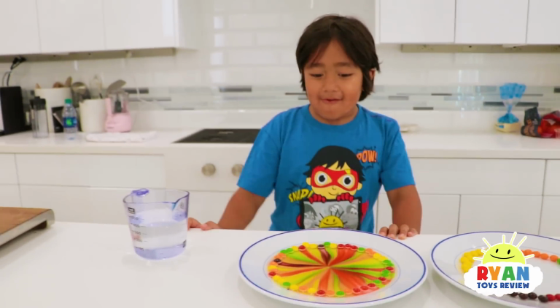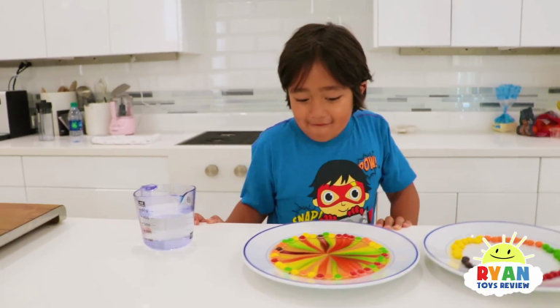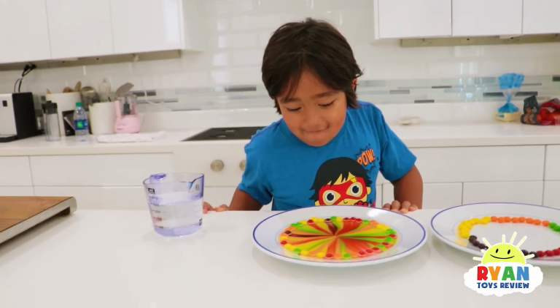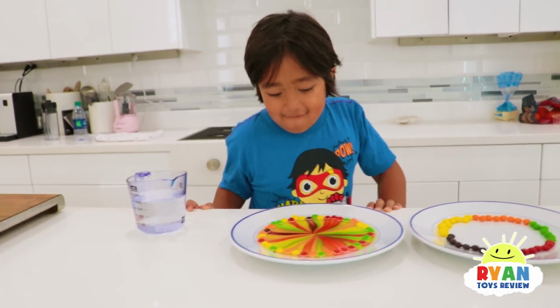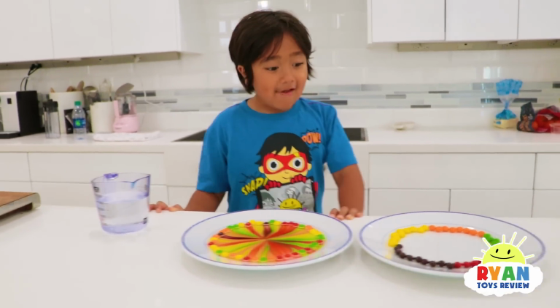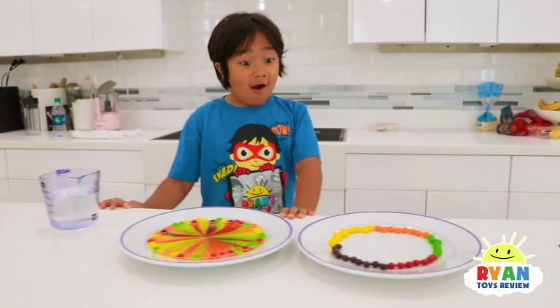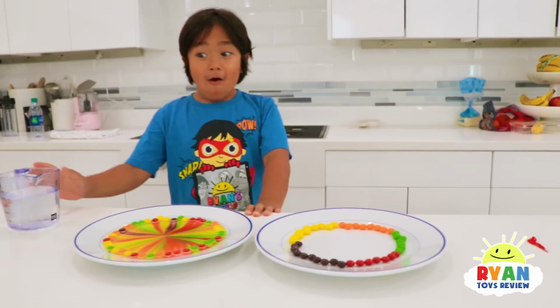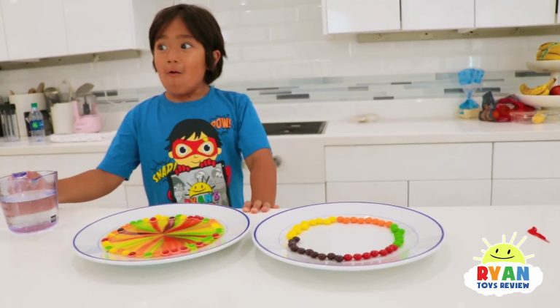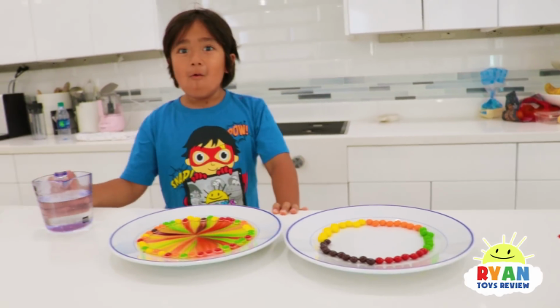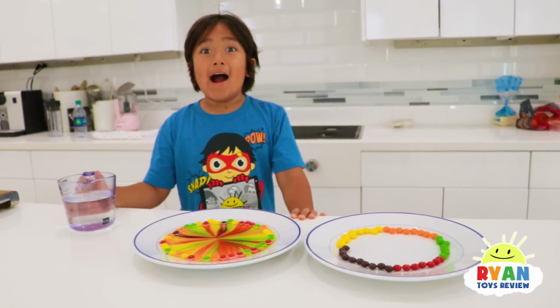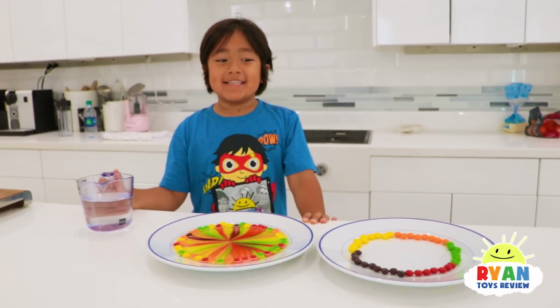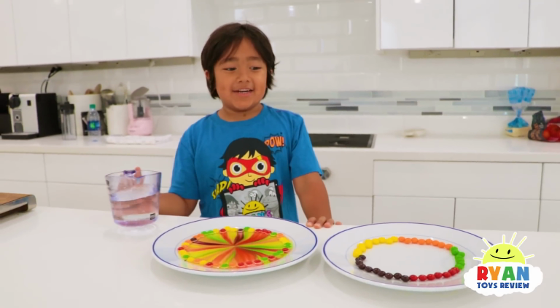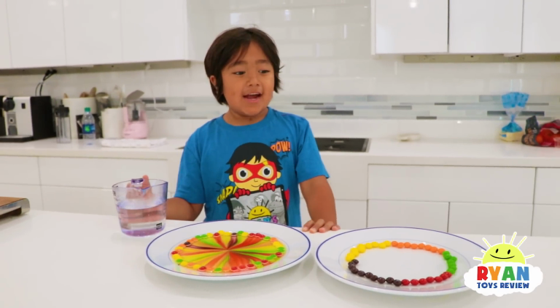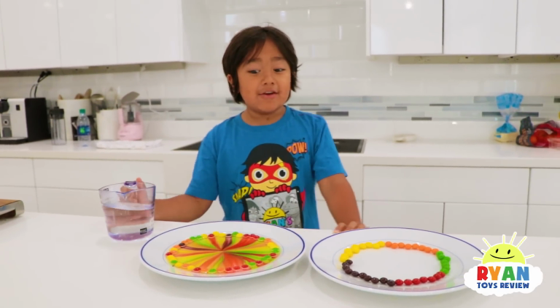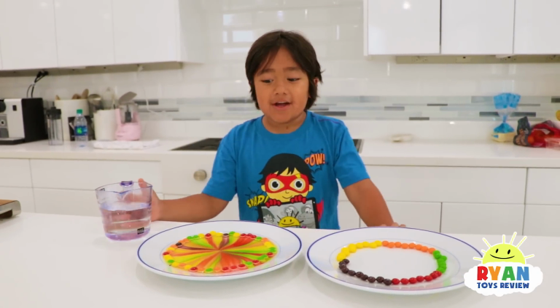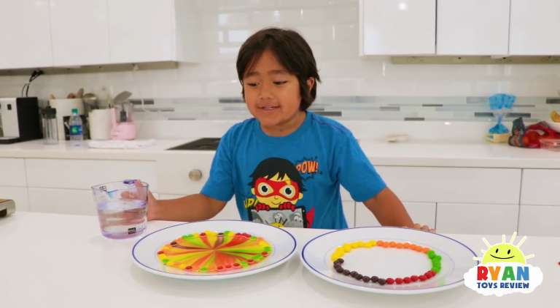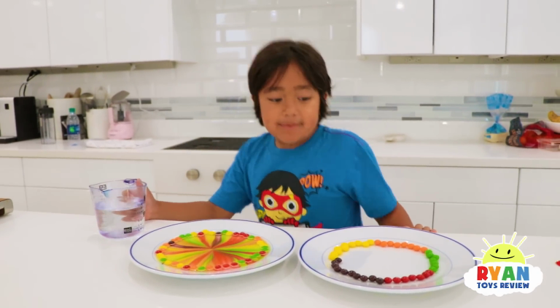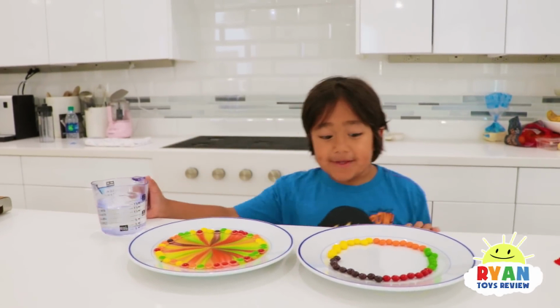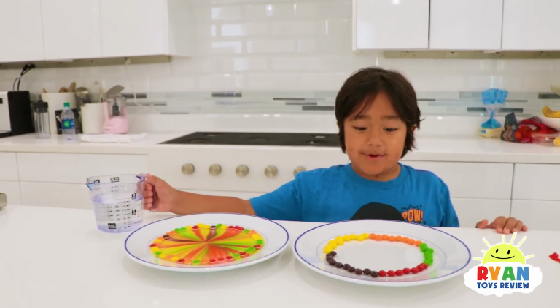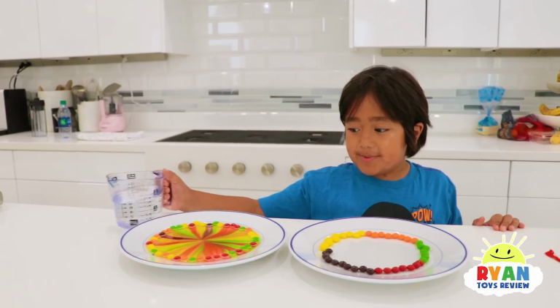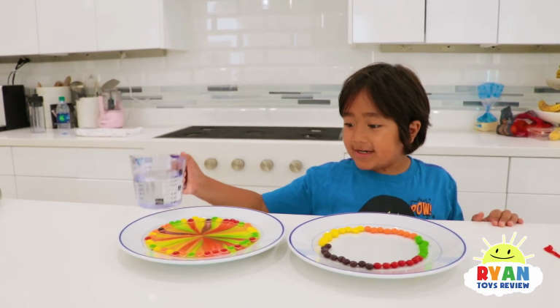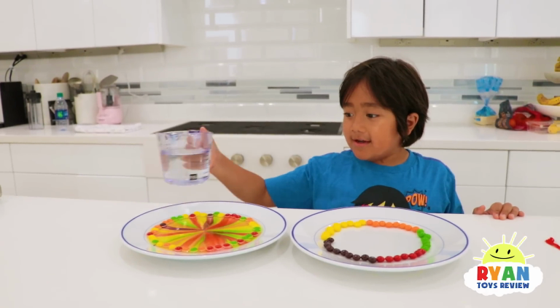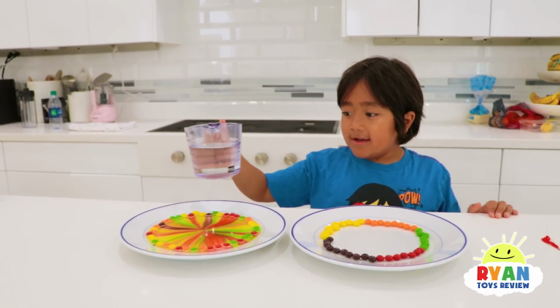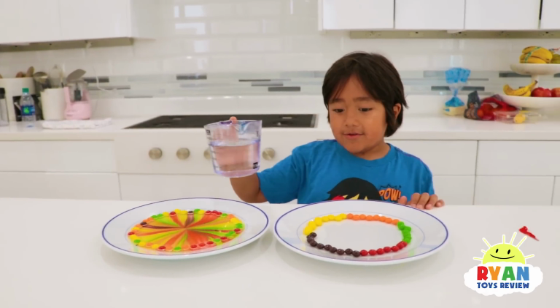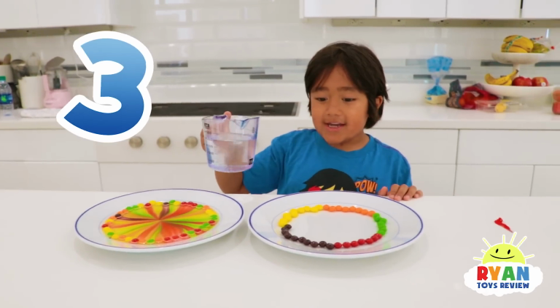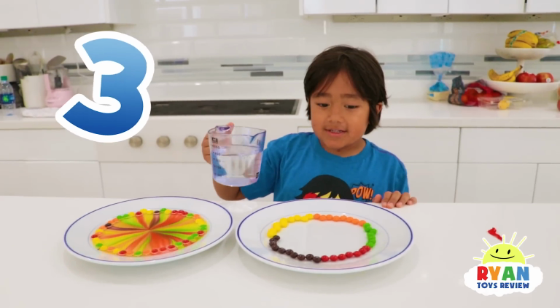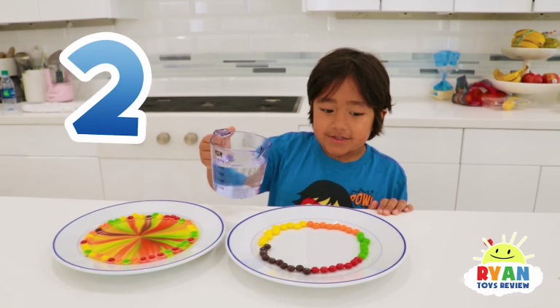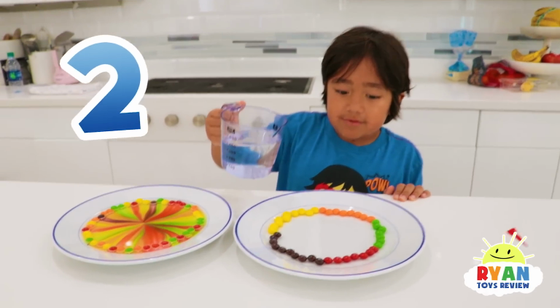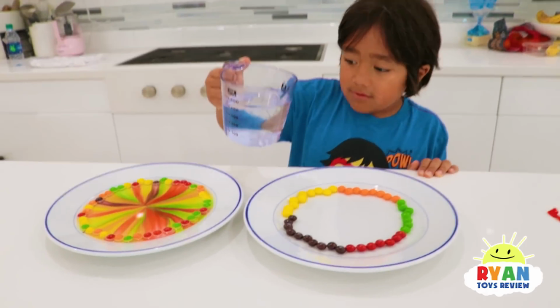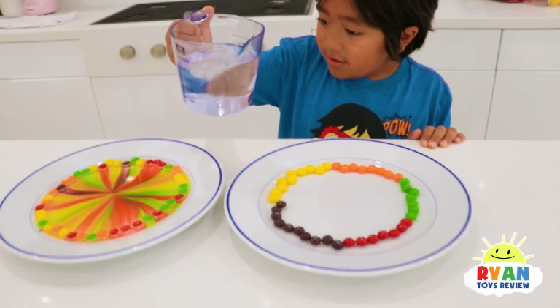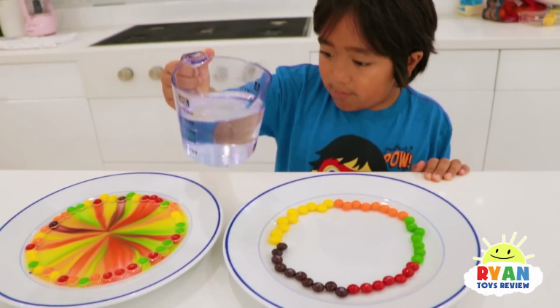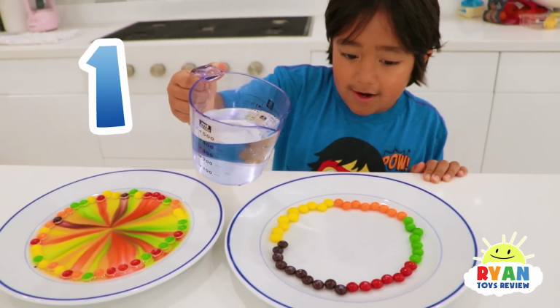Now let's try the other one and see what it looks like! I think those colors are going to be really, really big! Three, two, one!